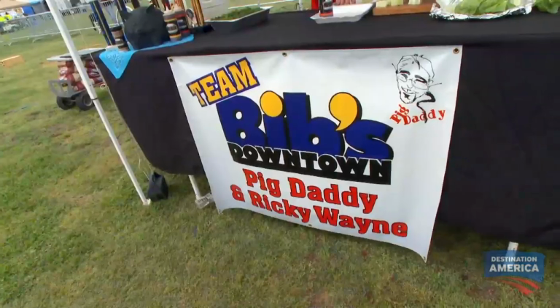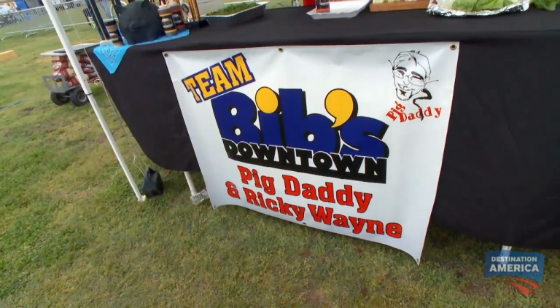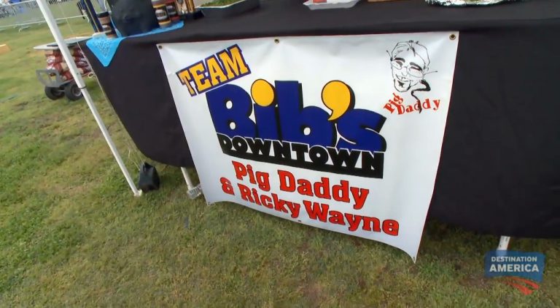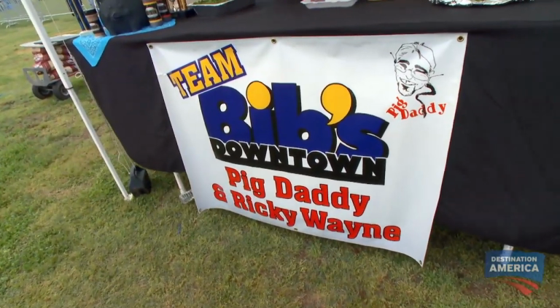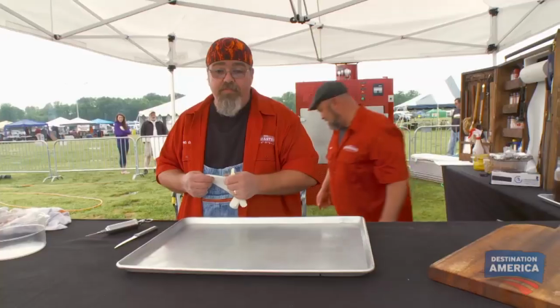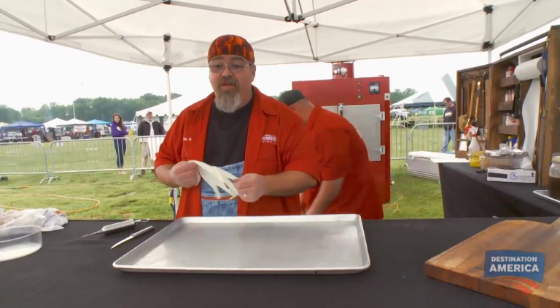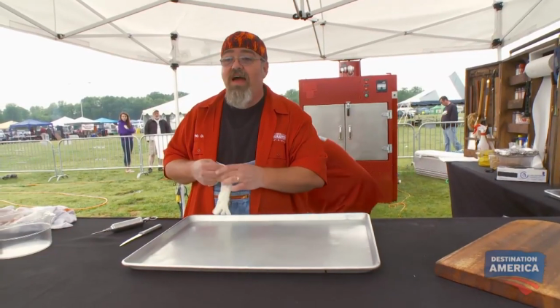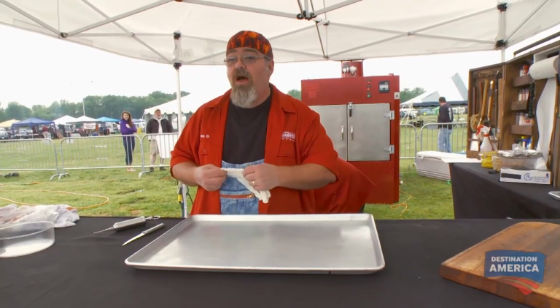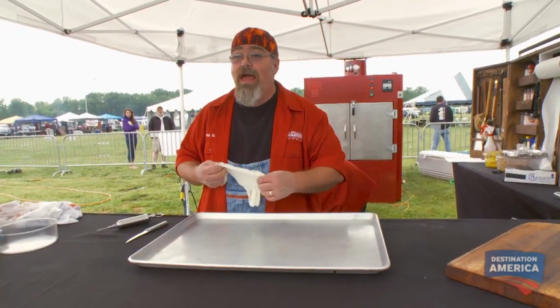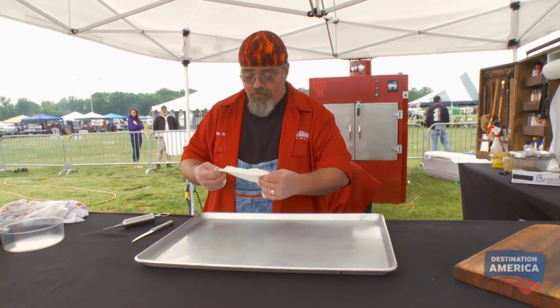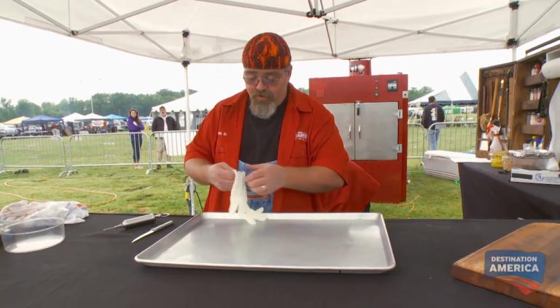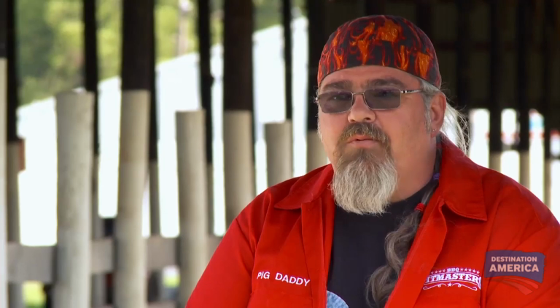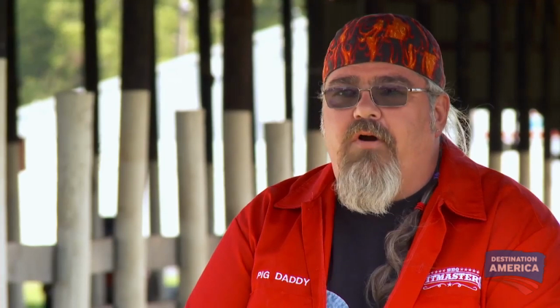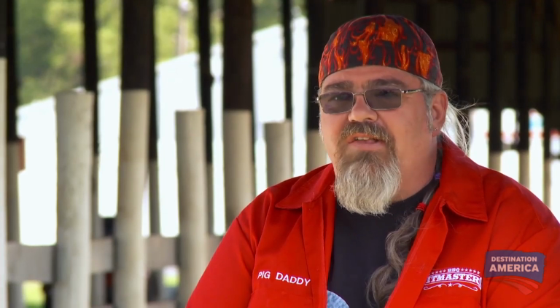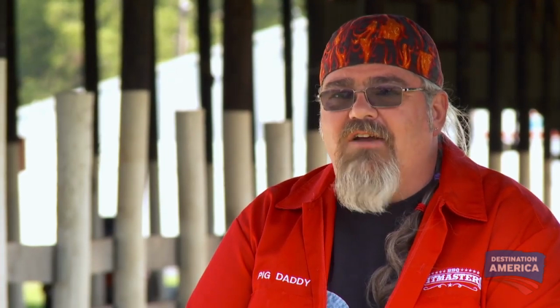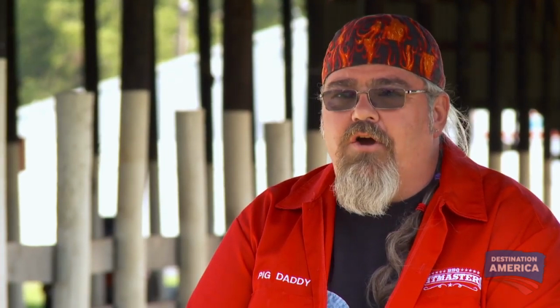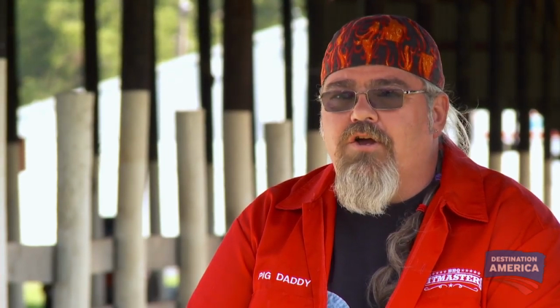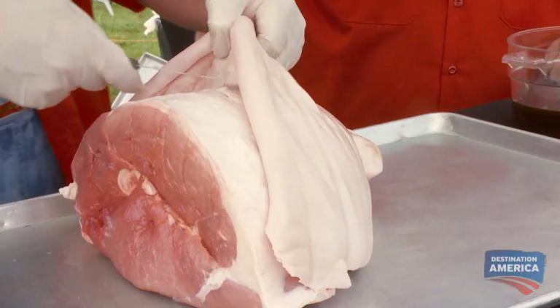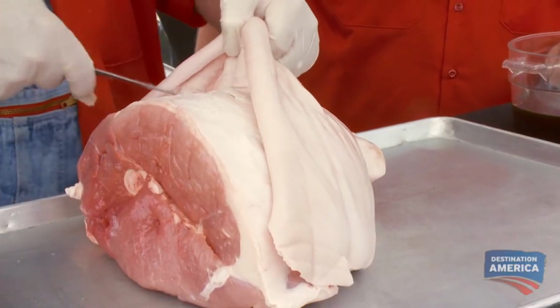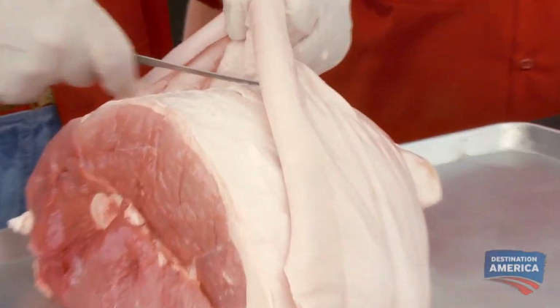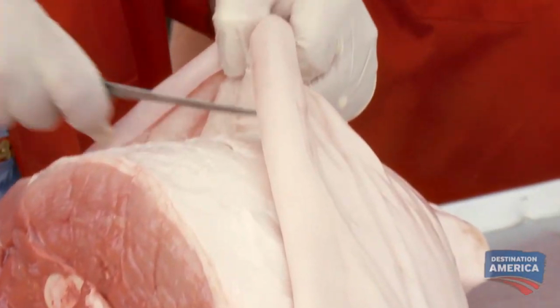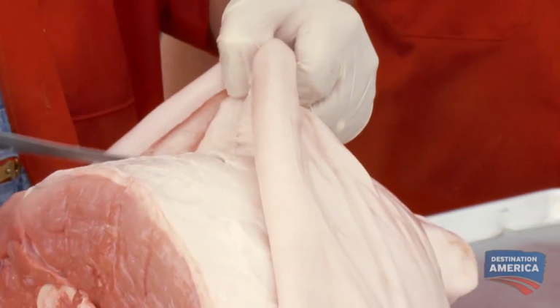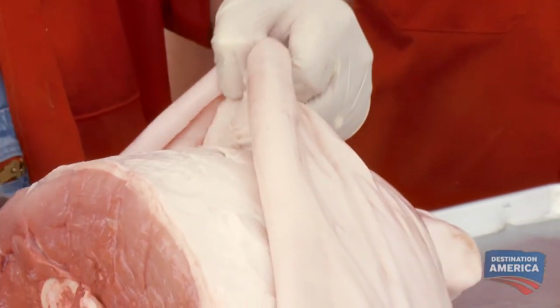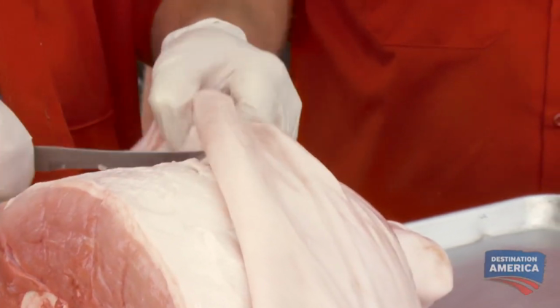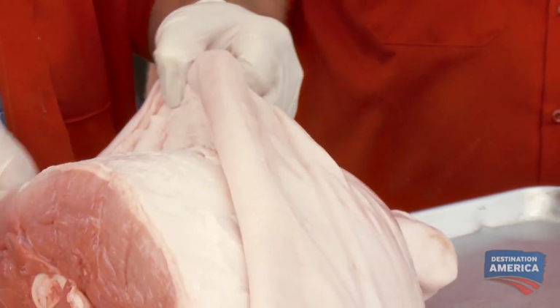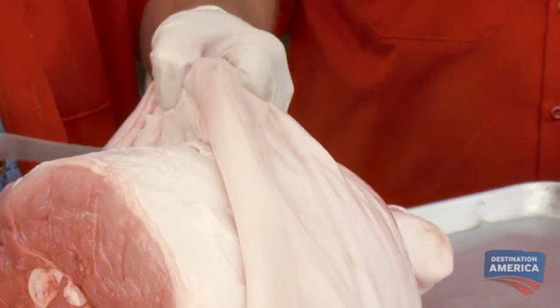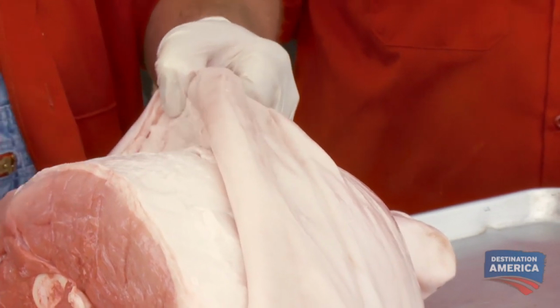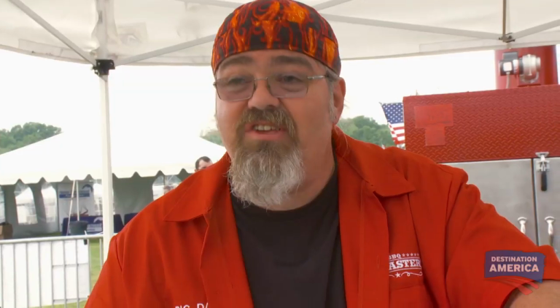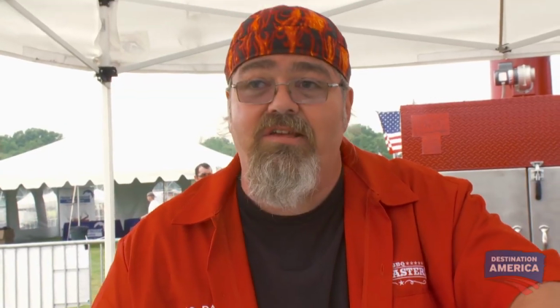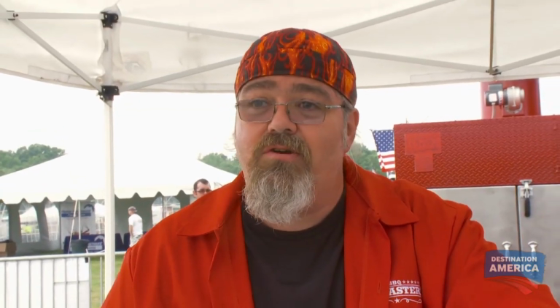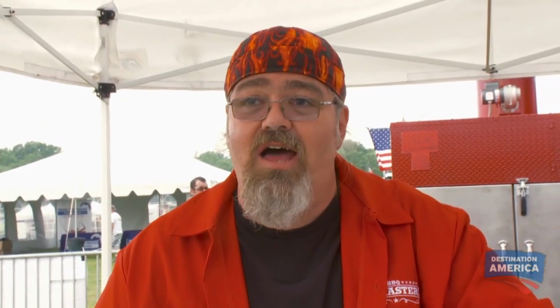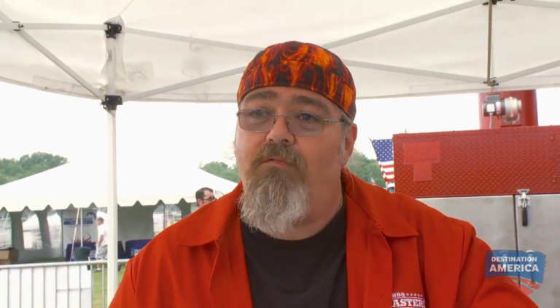We are getting ready to prep this $50,000 ham. Ham is one of the first things I actually learned how to cook. I'm gonna take this hard skin off this ham — if we put anything on this skin, it's just gonna slide off.